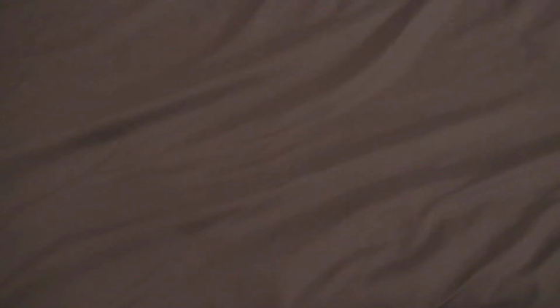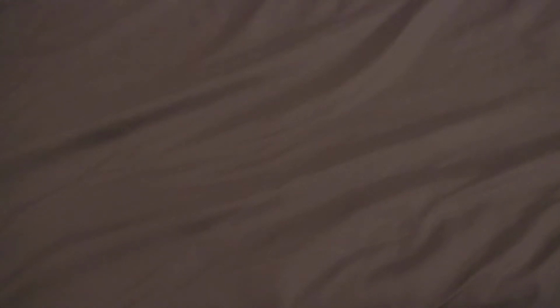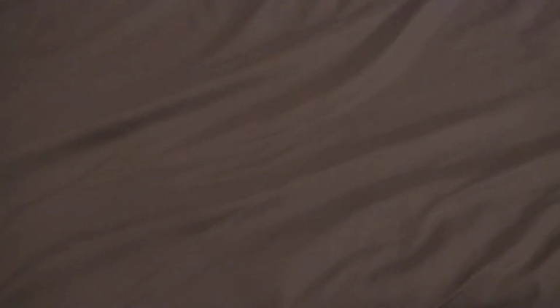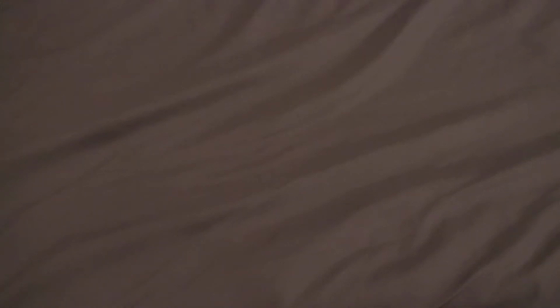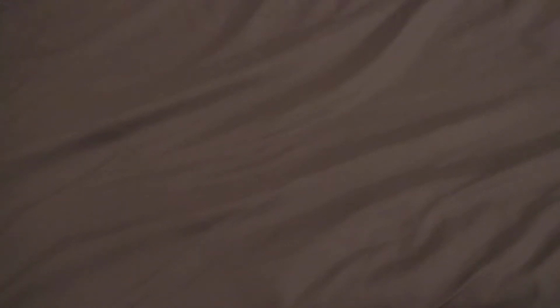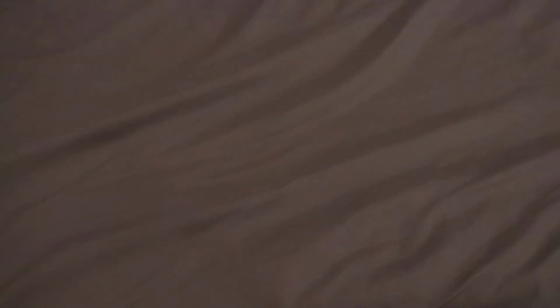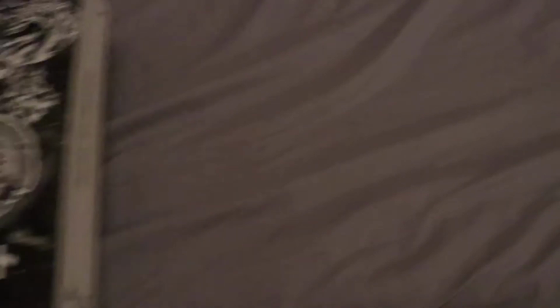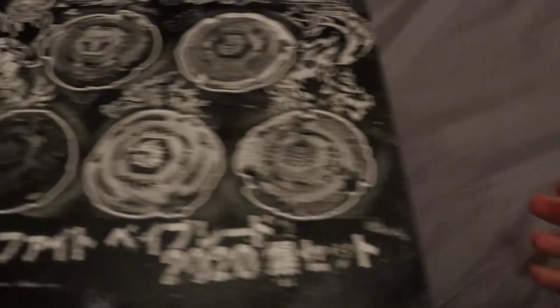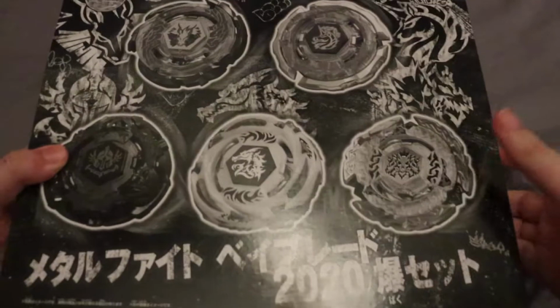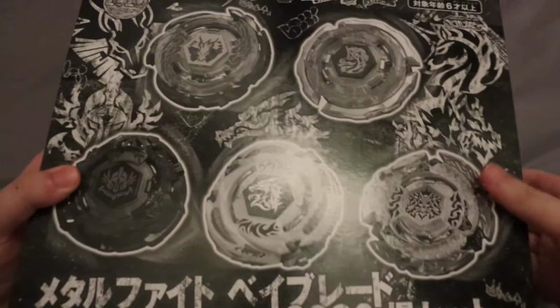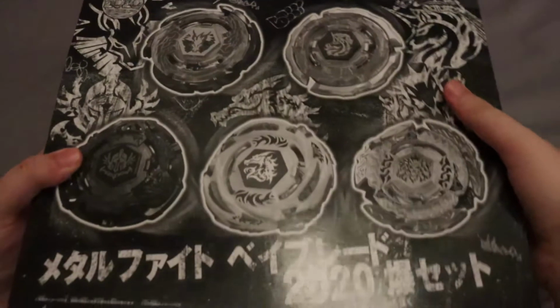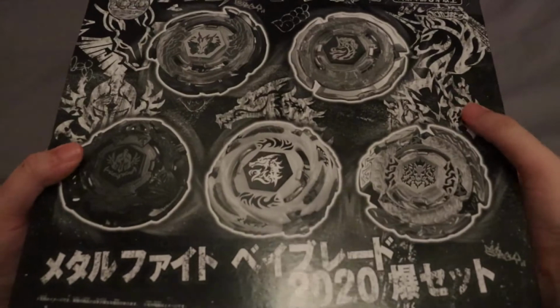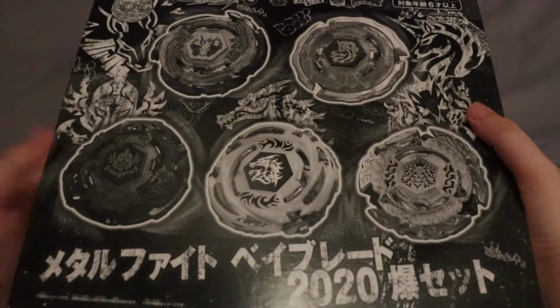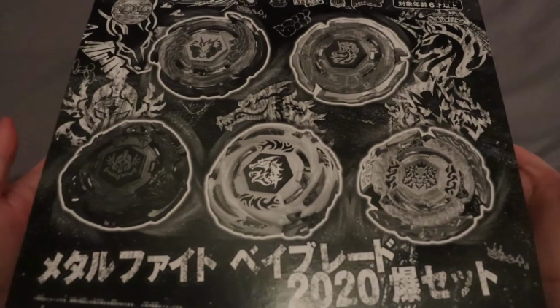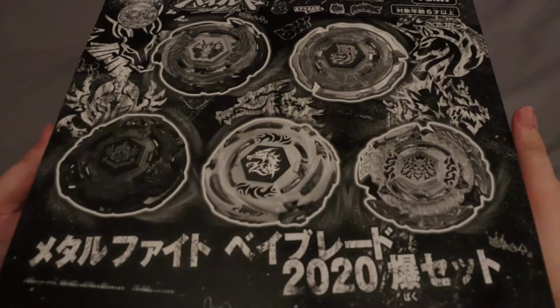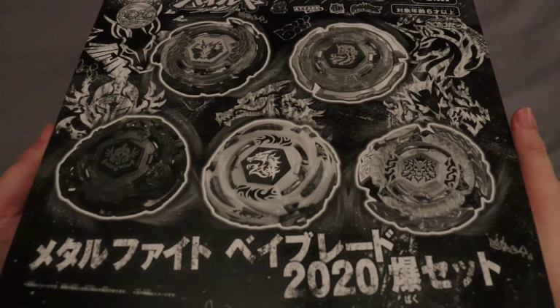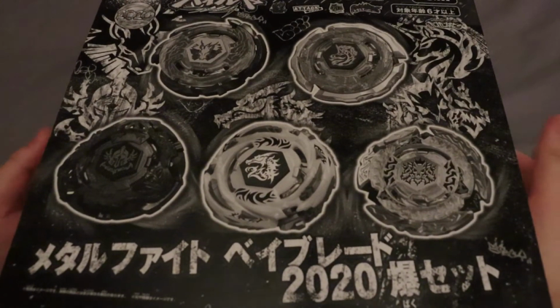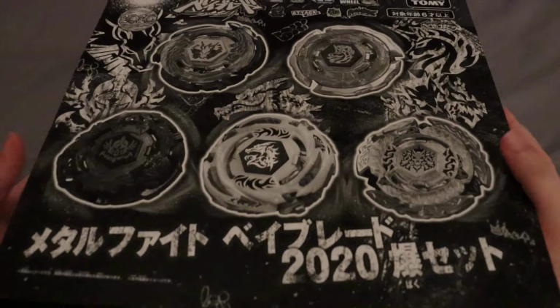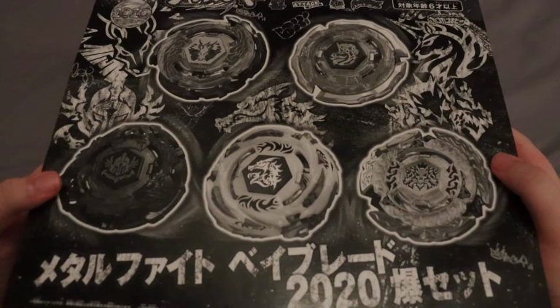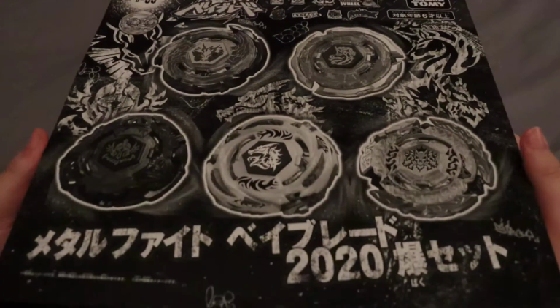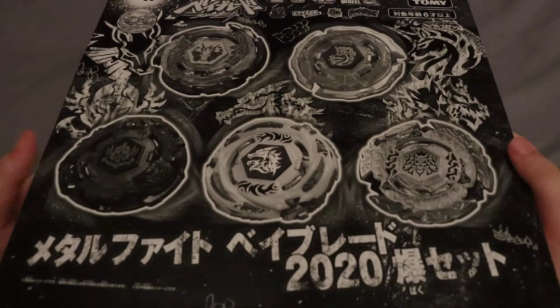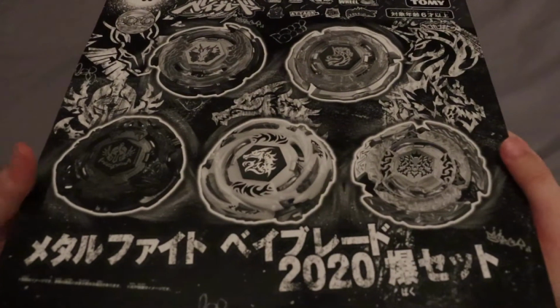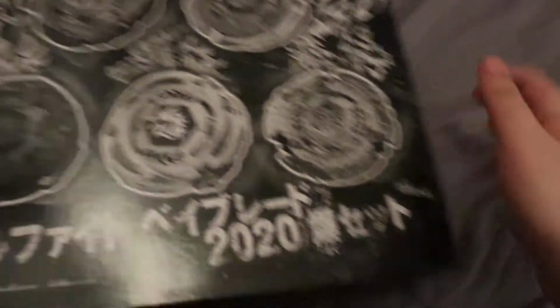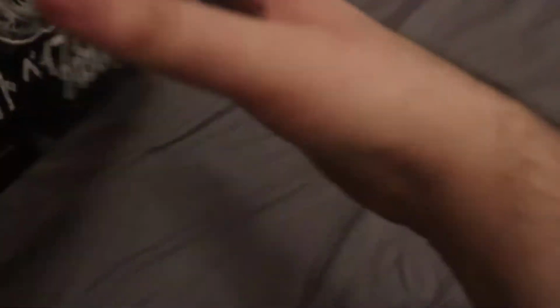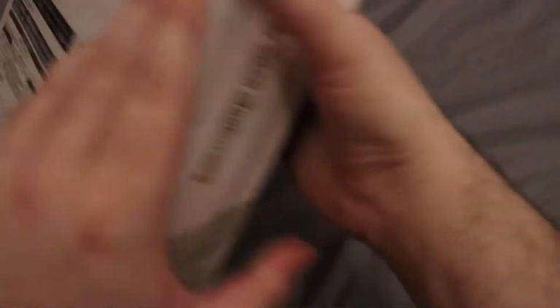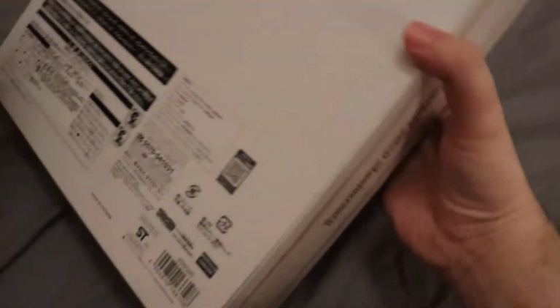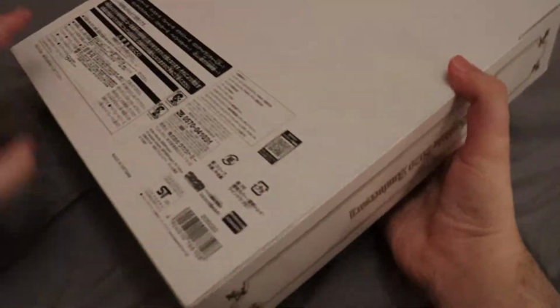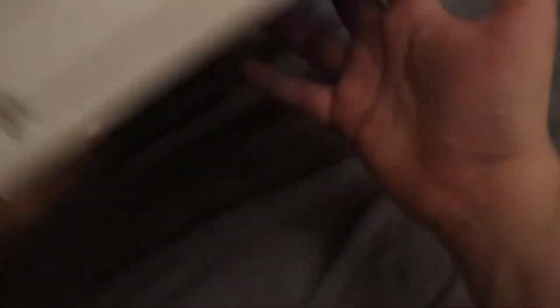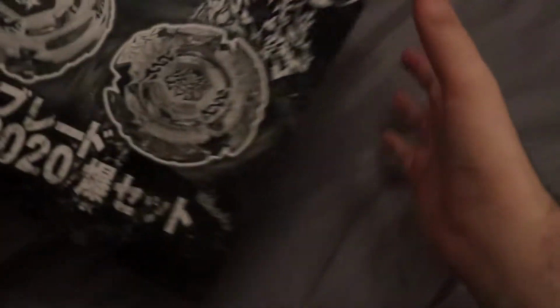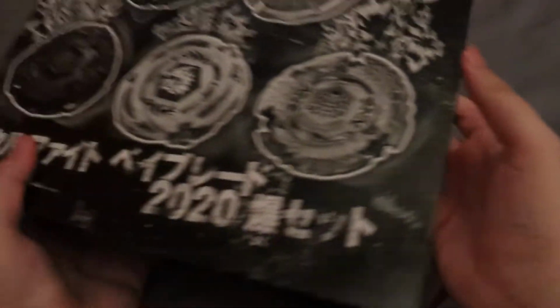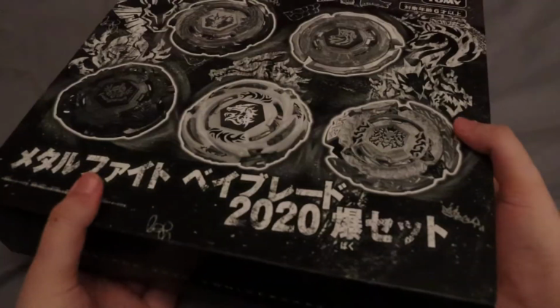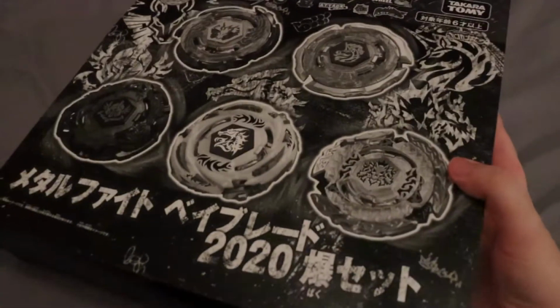Hello guys, it's a Christmas Orteva Beylade Unboxing. This is the Metal Fight Explosion Anniversary Set. This is a very, very nice set.